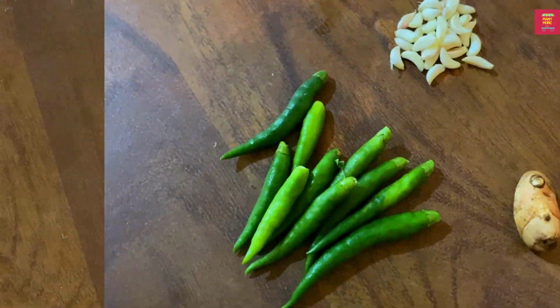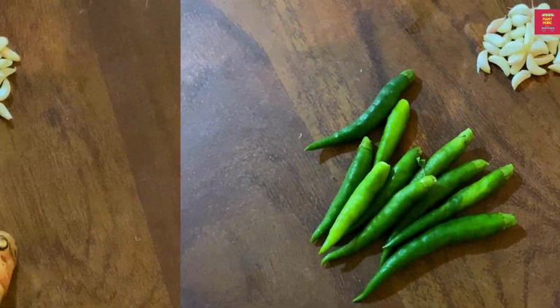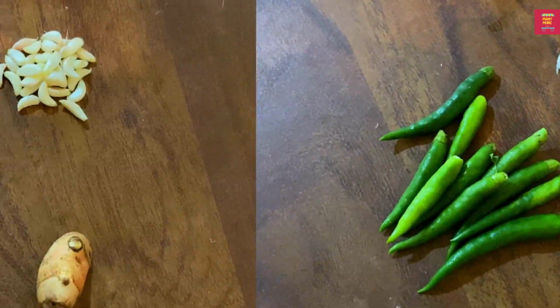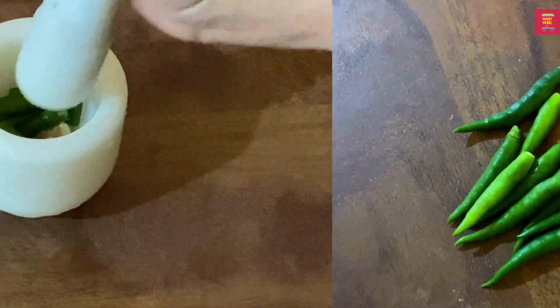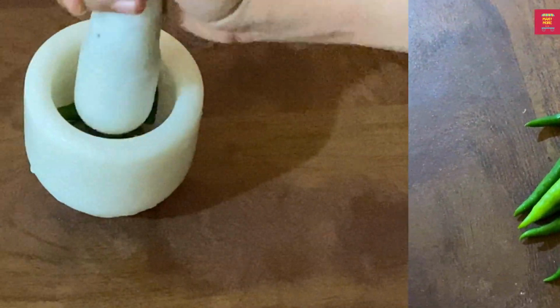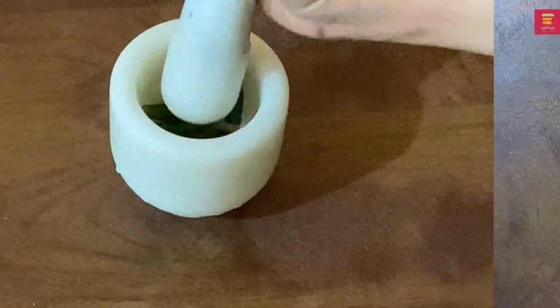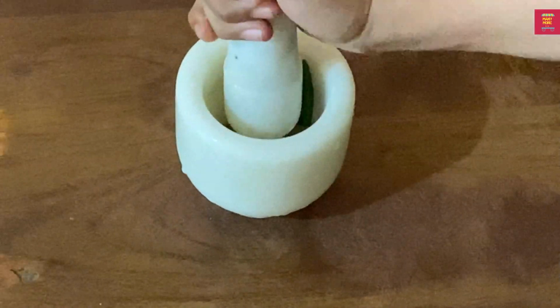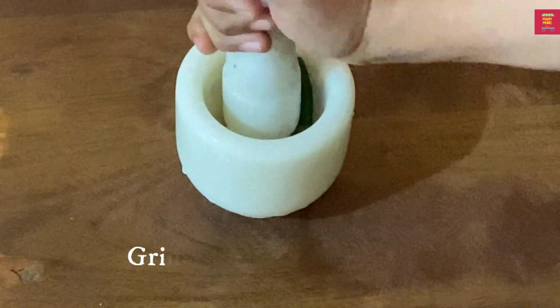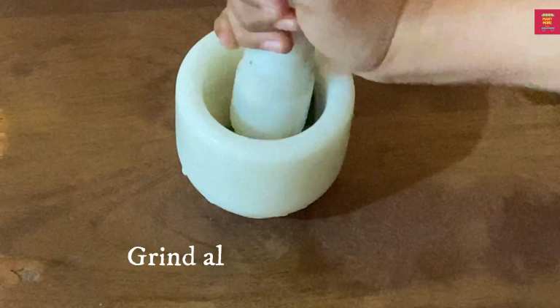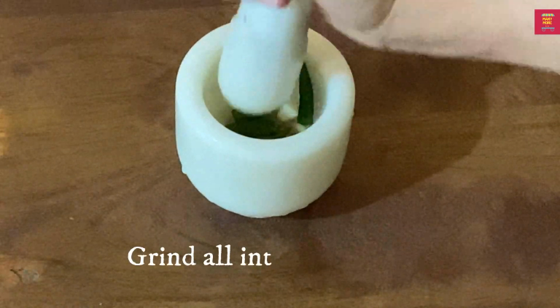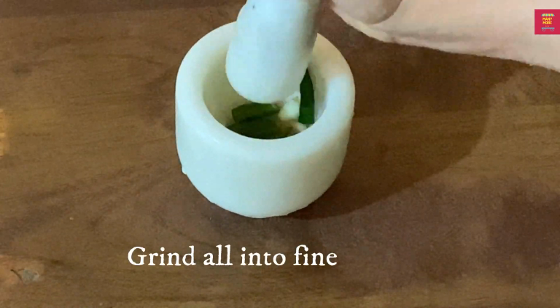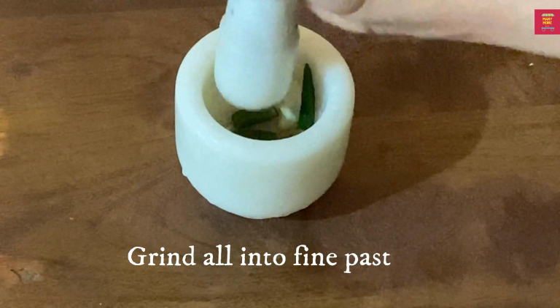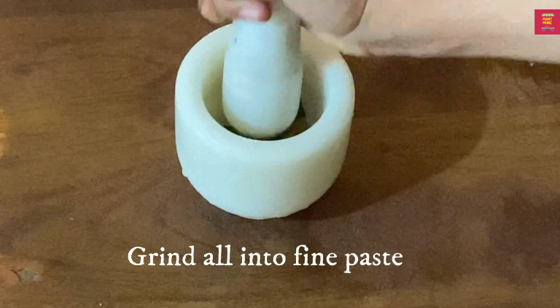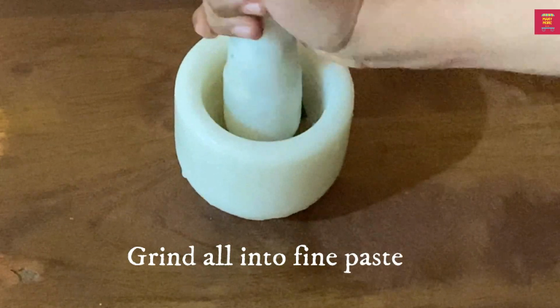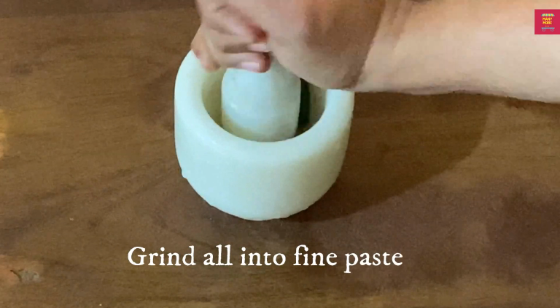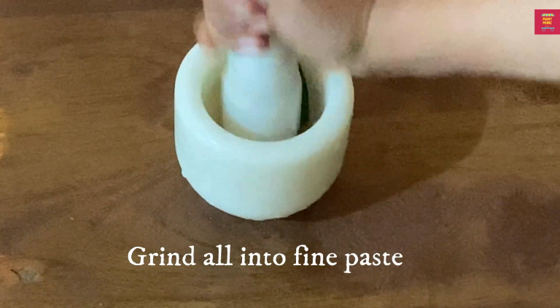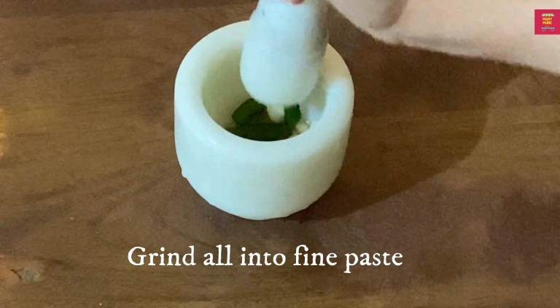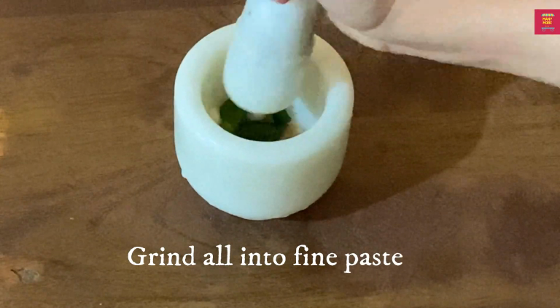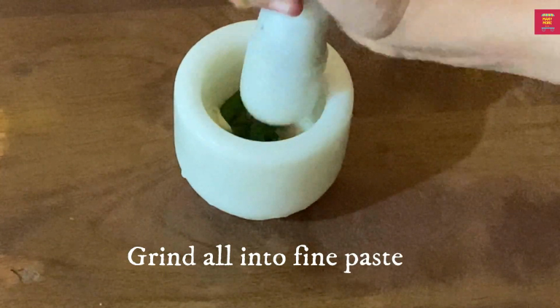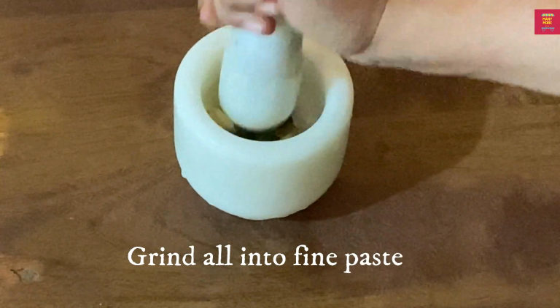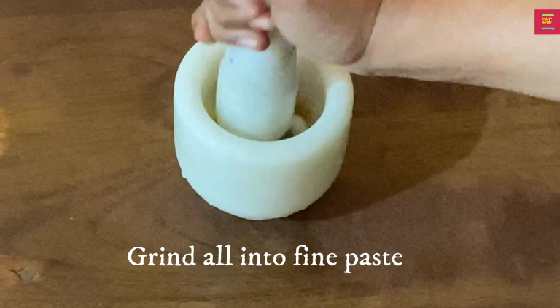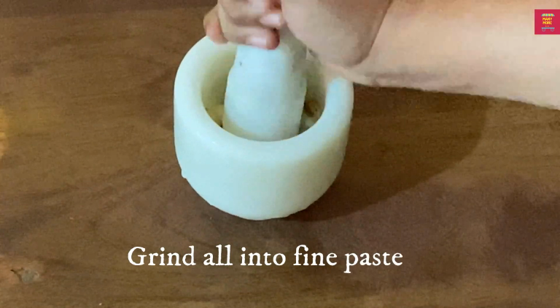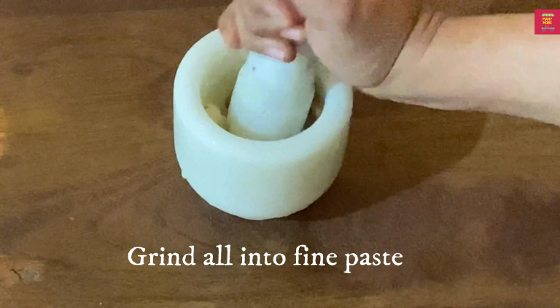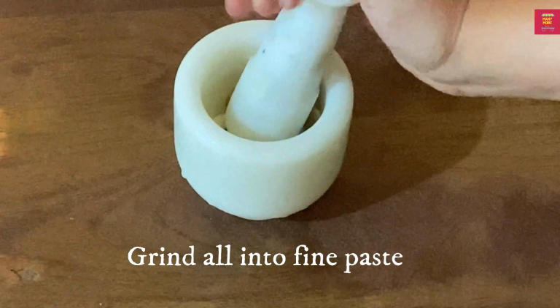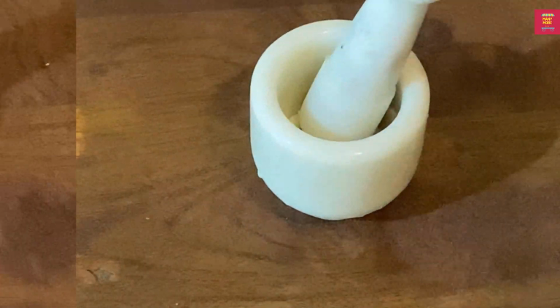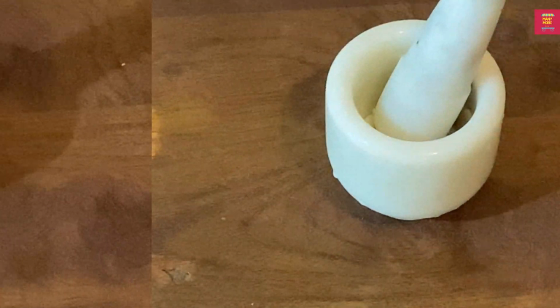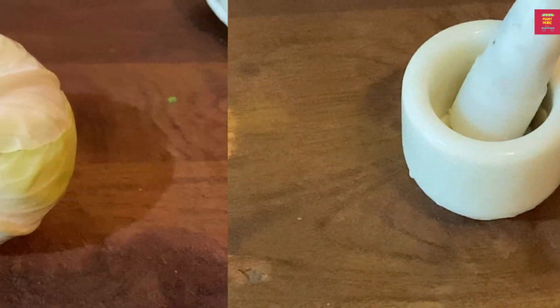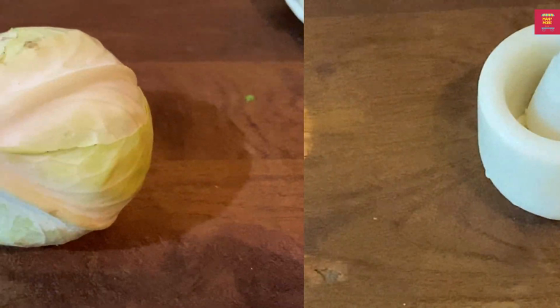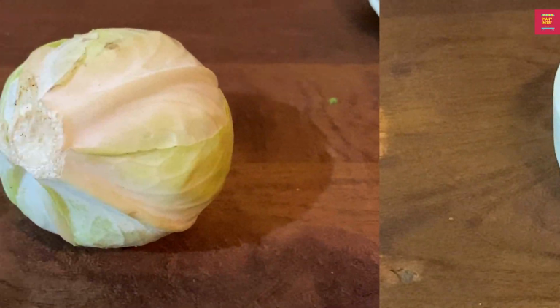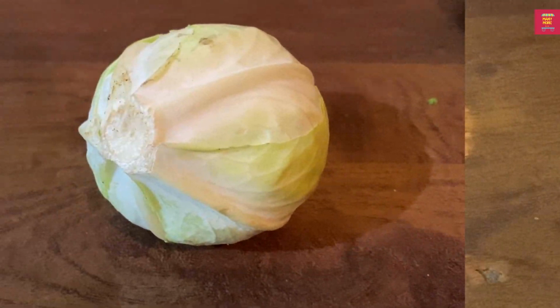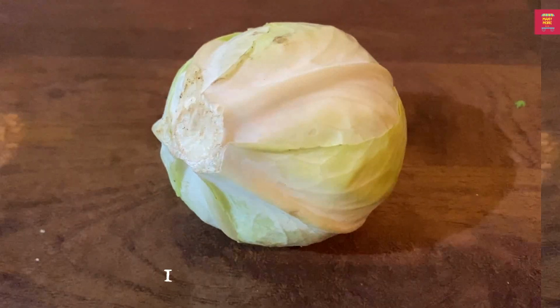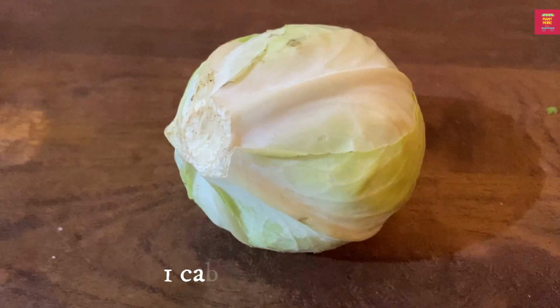Let's paste the rice. Let's cut the cabbage.